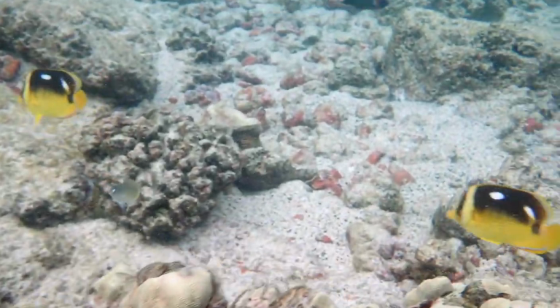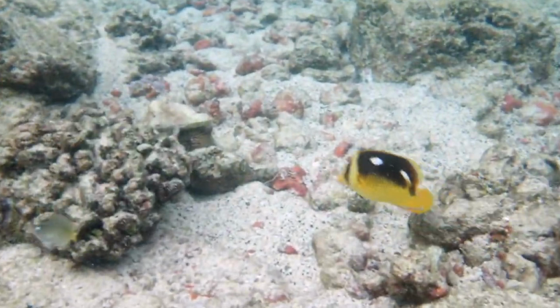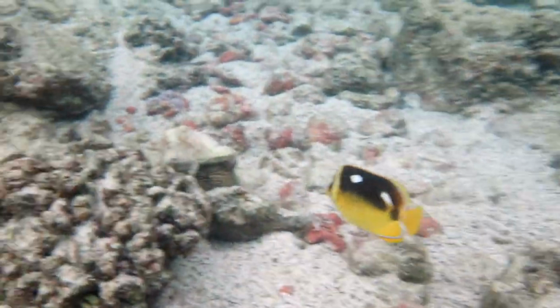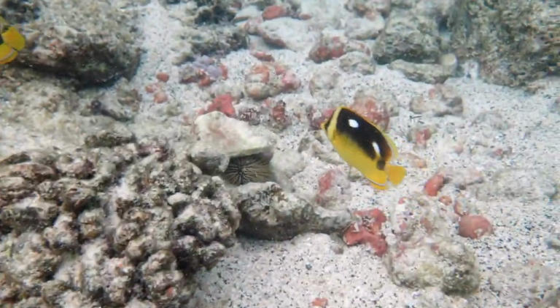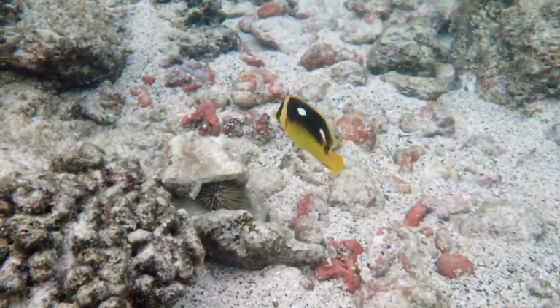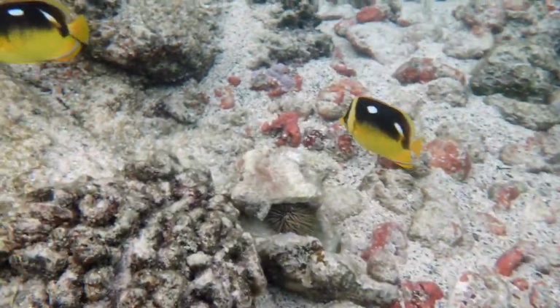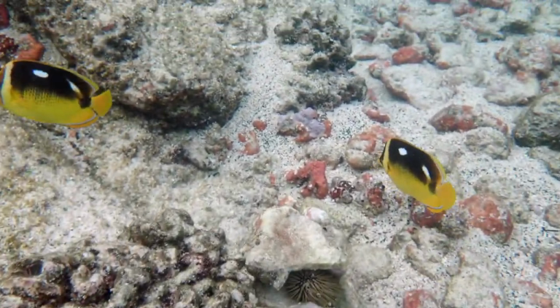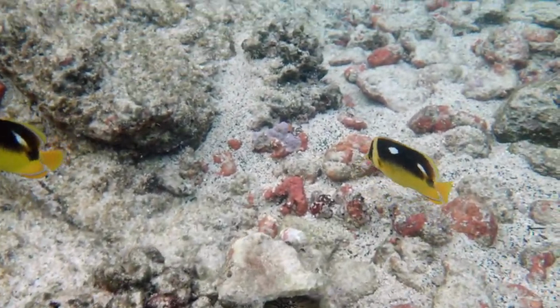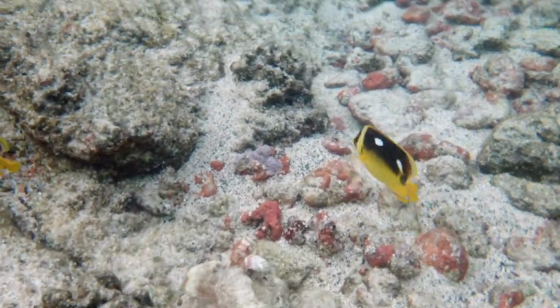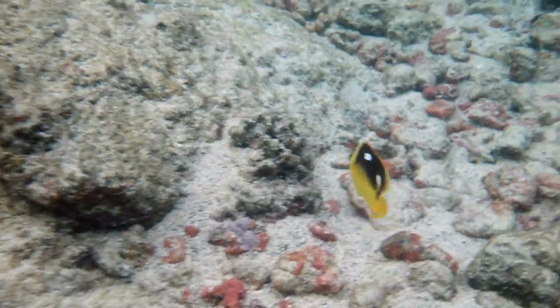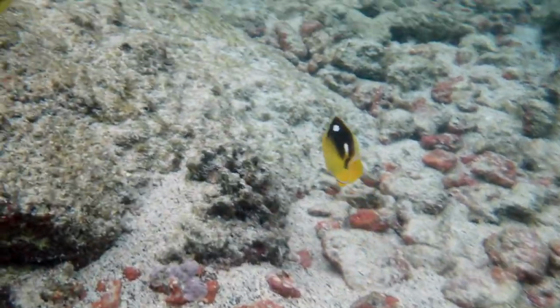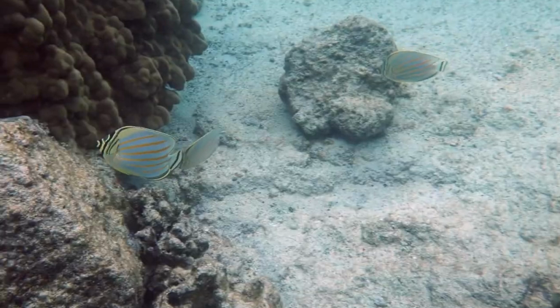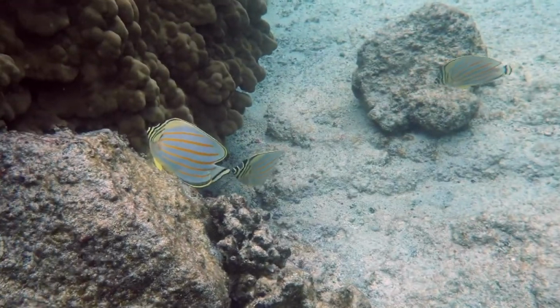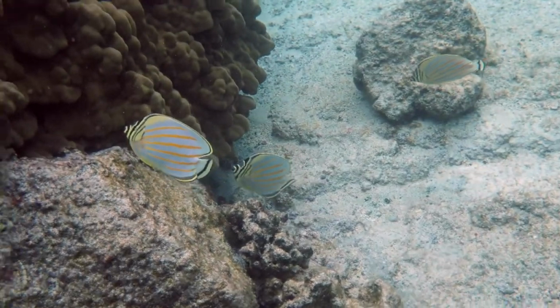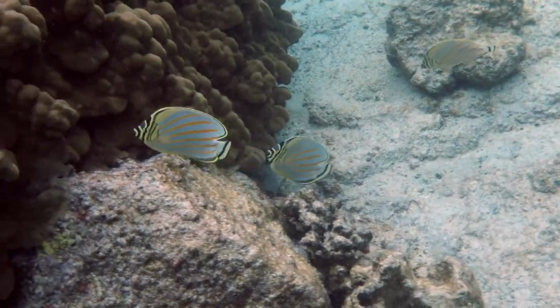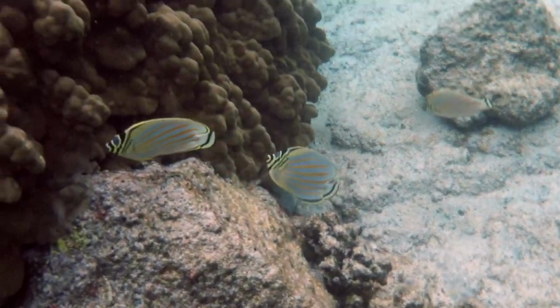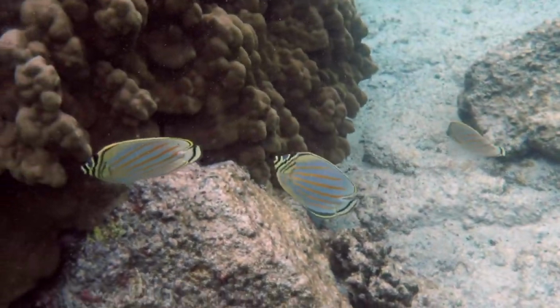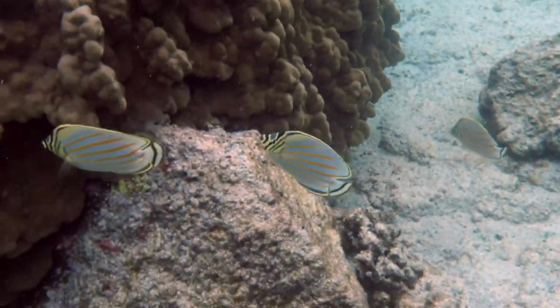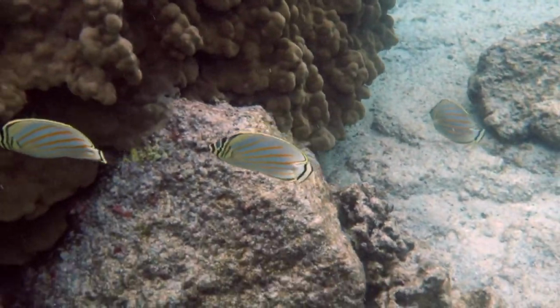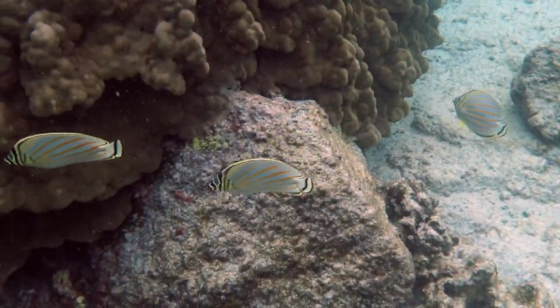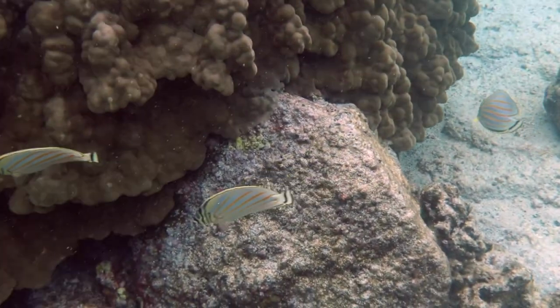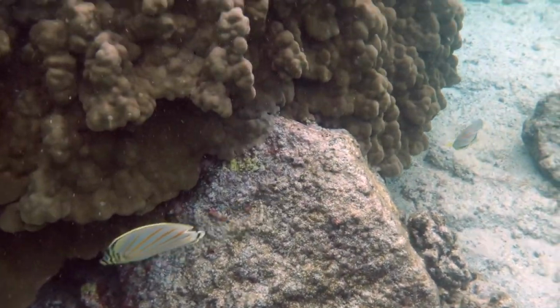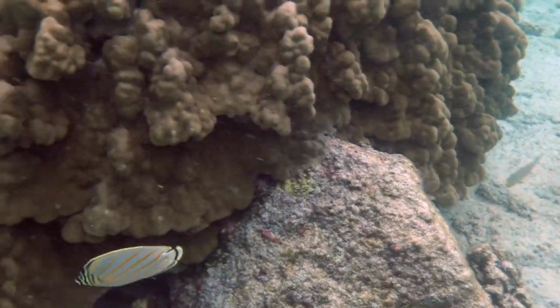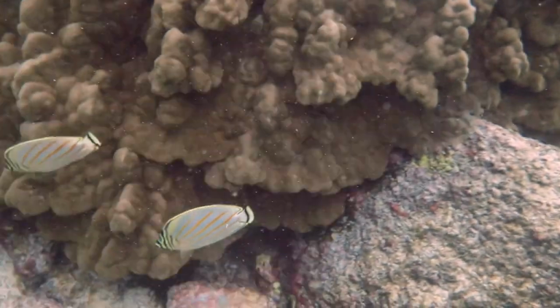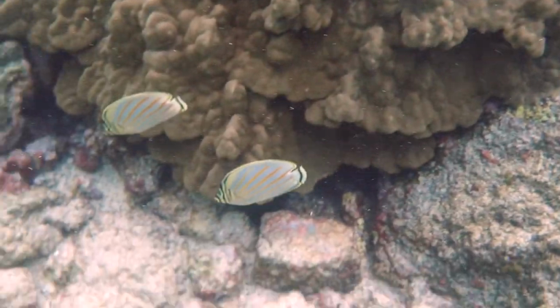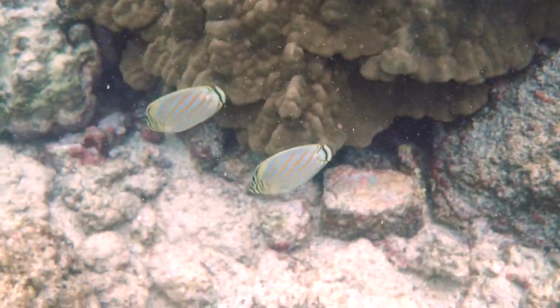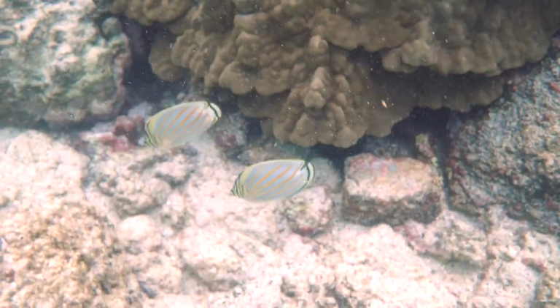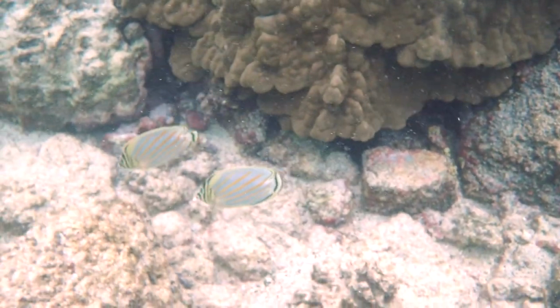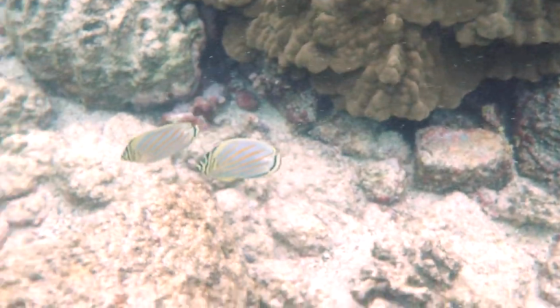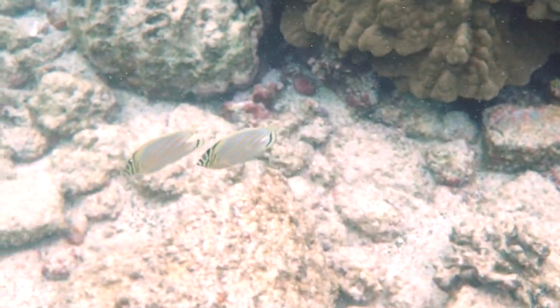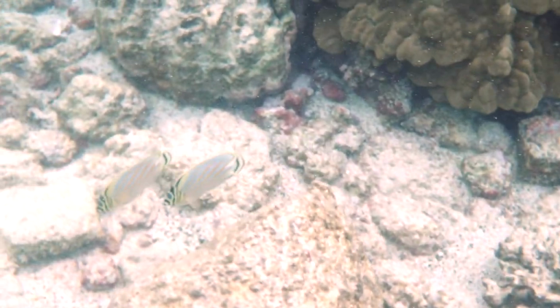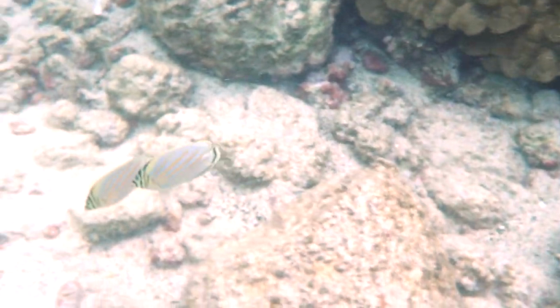There's a pair of four-spot butterfly fish. There's another pair — two pairs here of ornate butterfly fish.